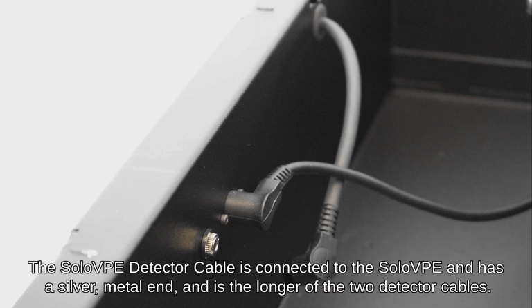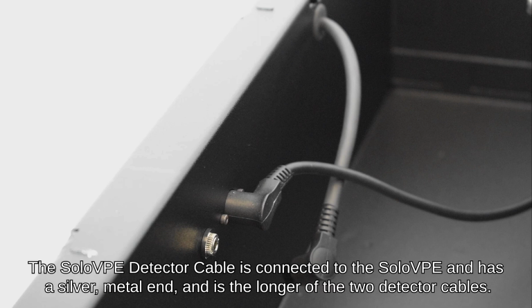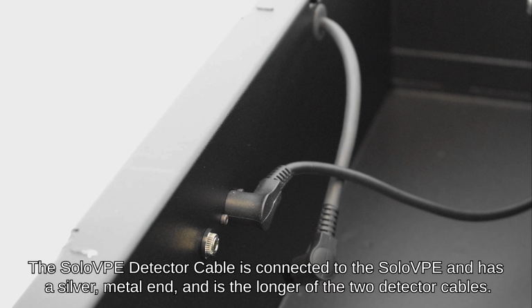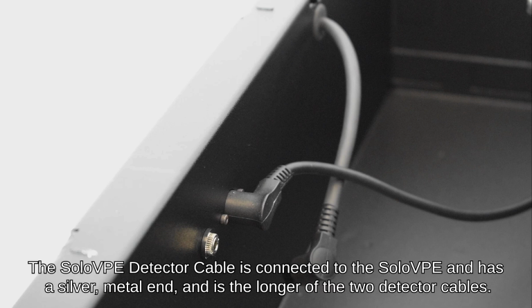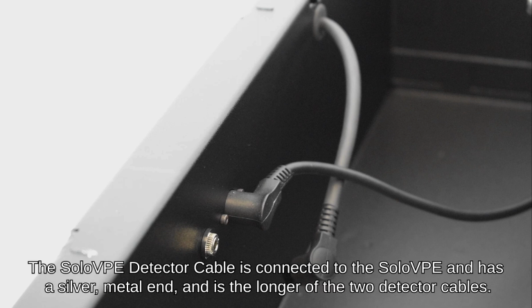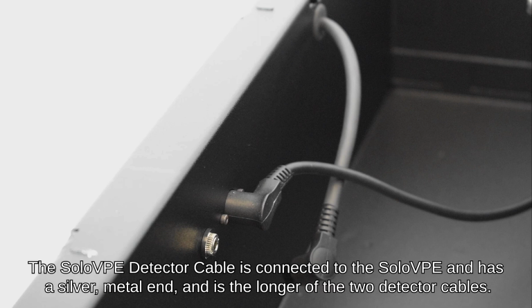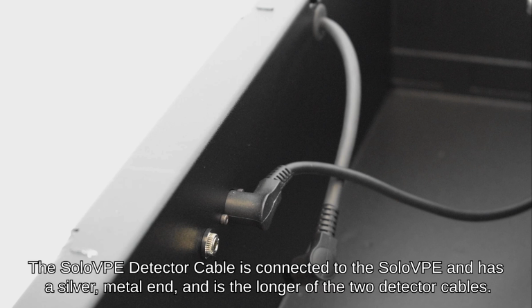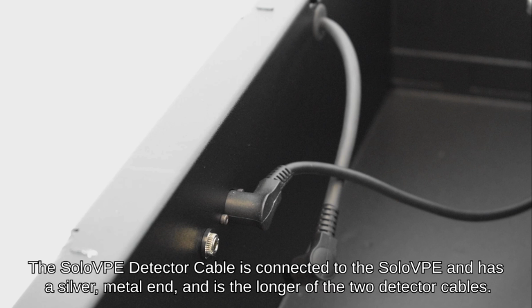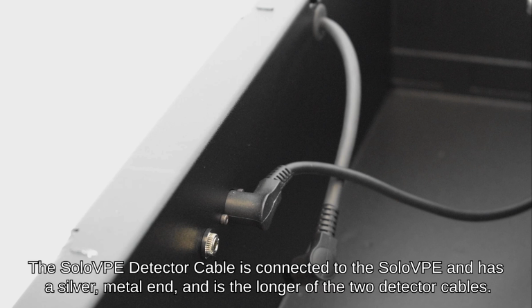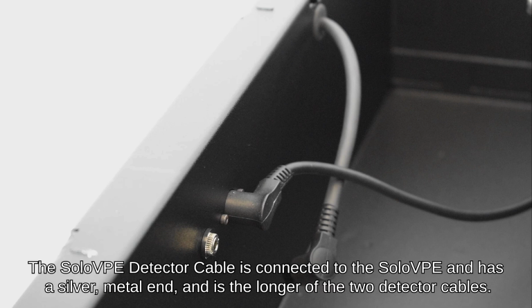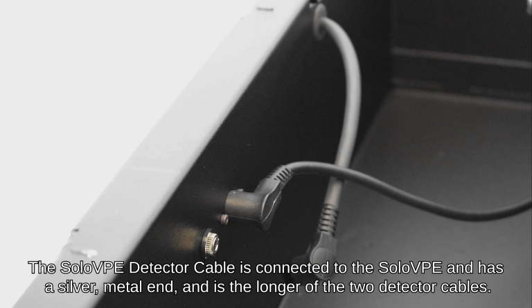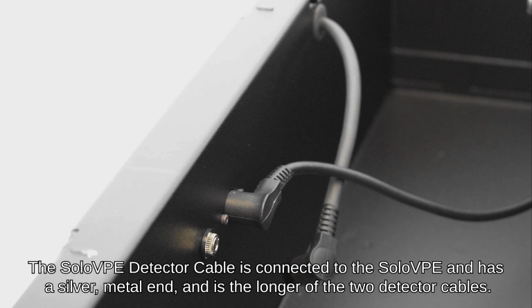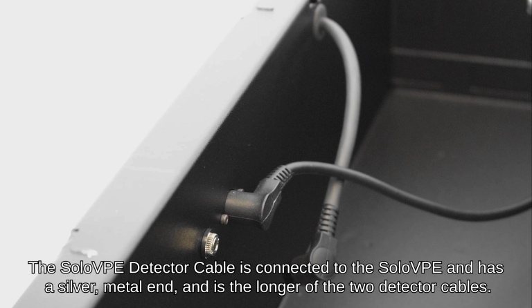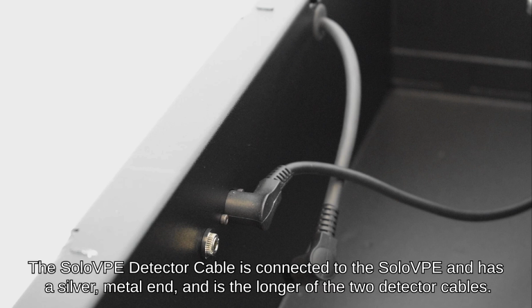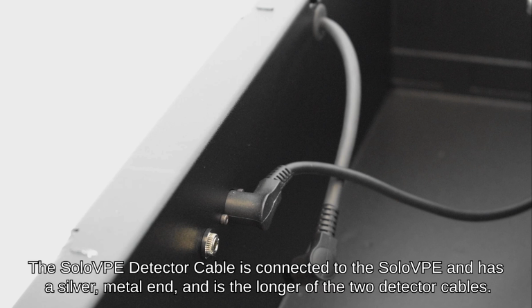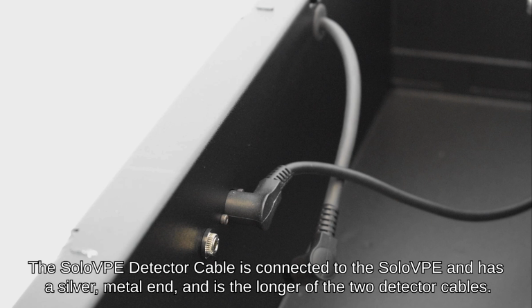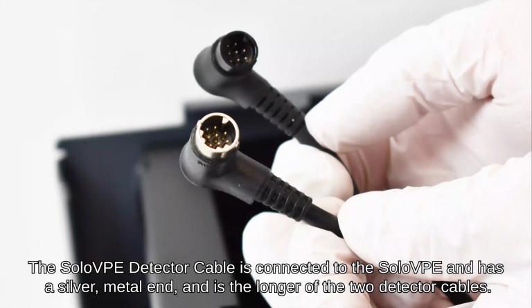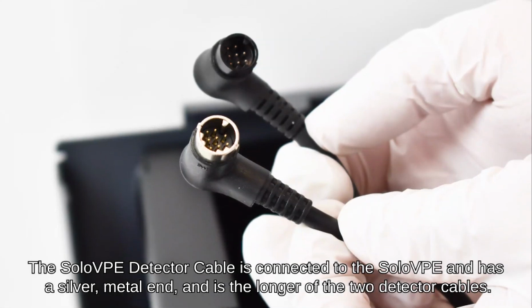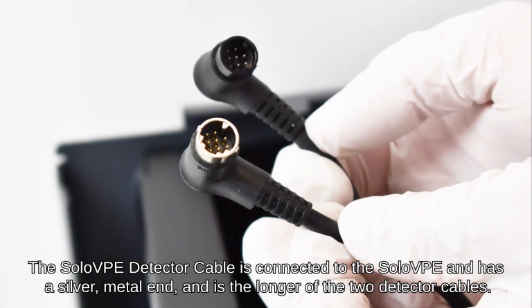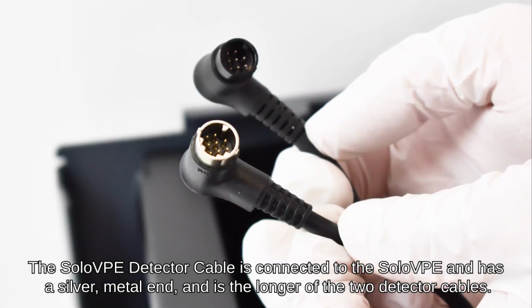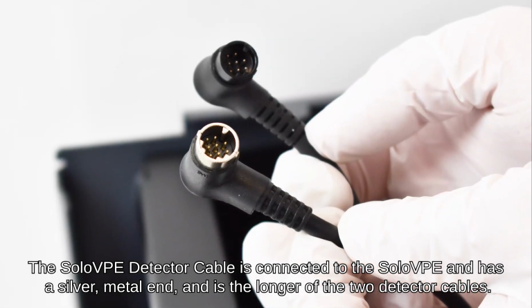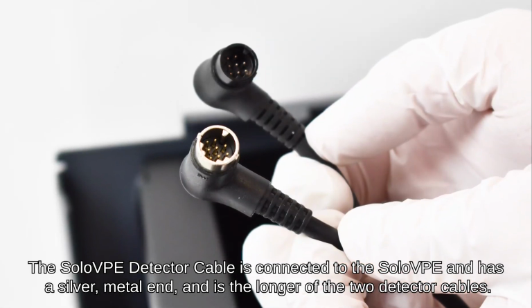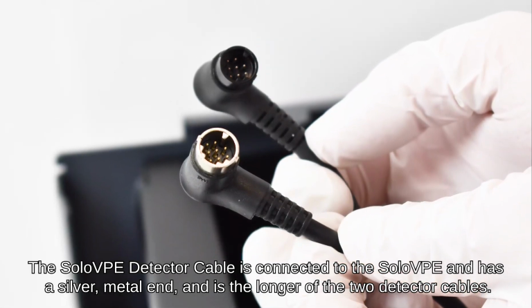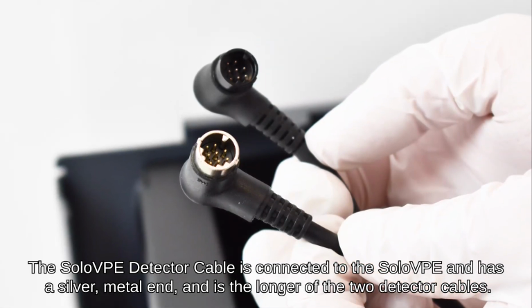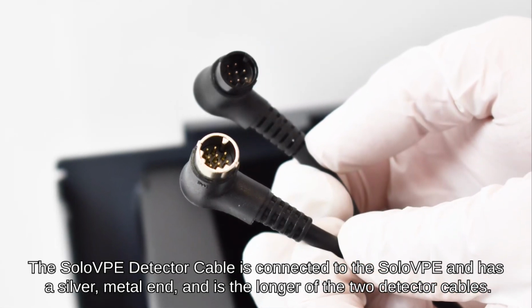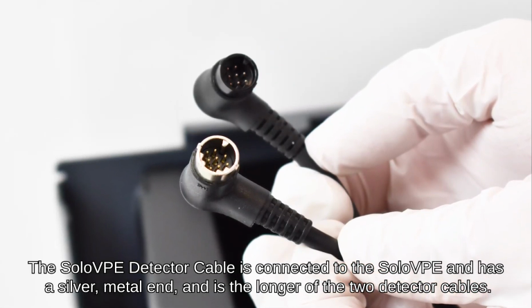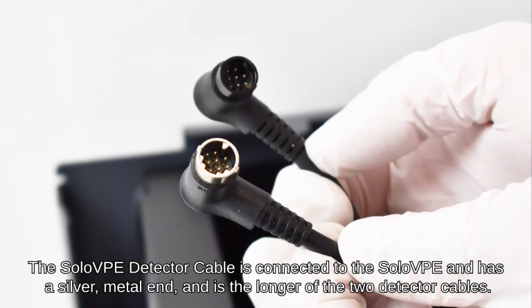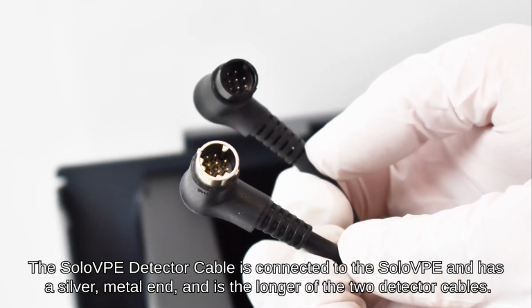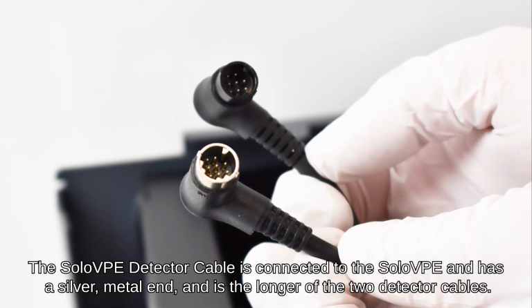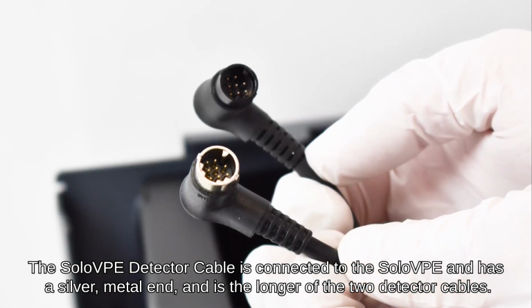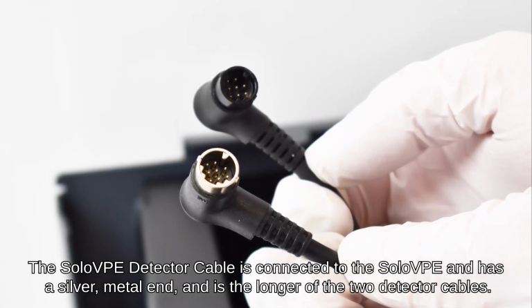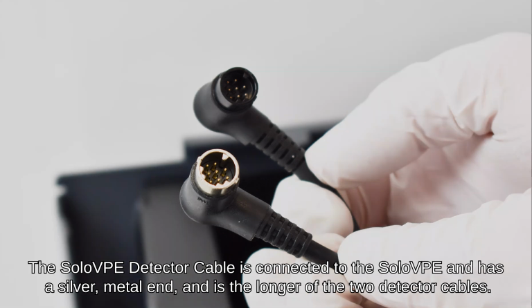The Solo VPE detector cable is connected to the Solo VPE and has a silver metal end and is the longer of the two detector cables.